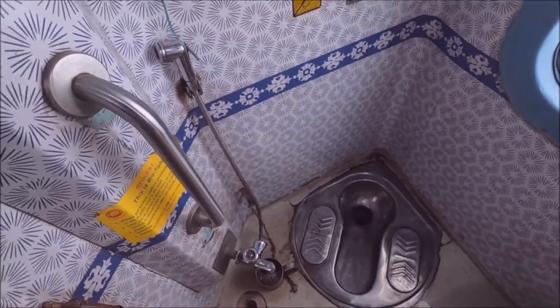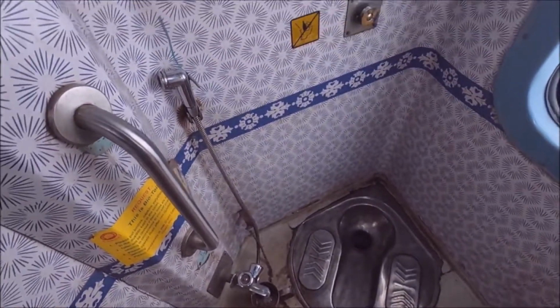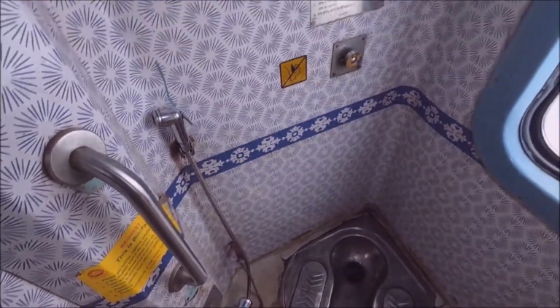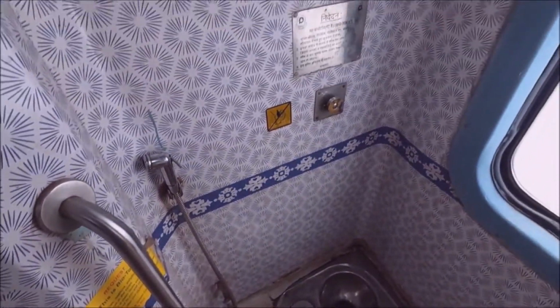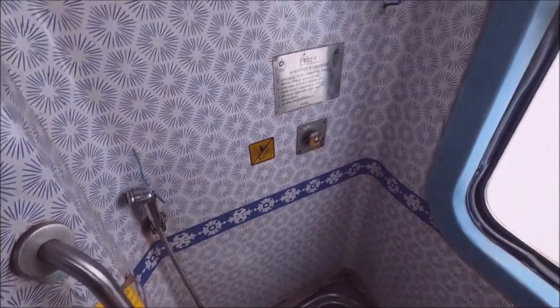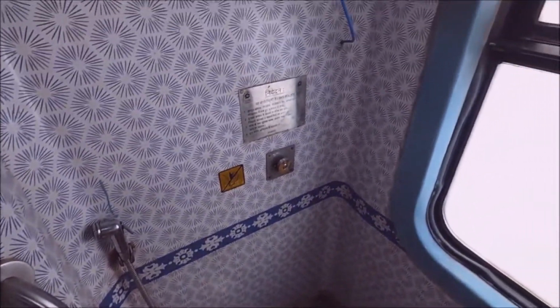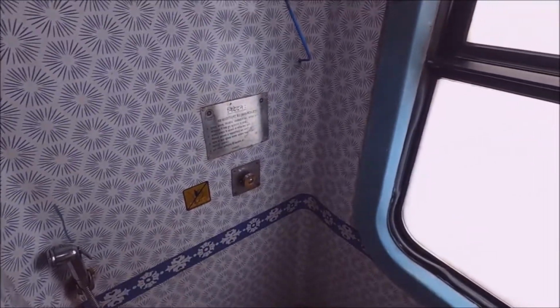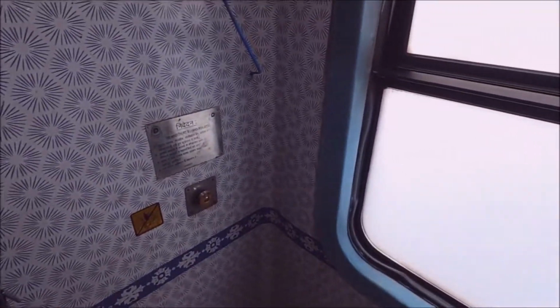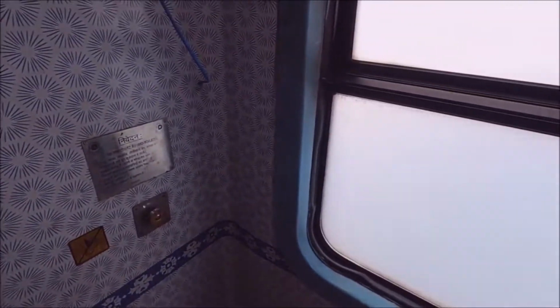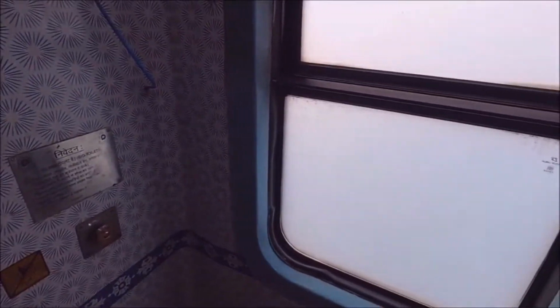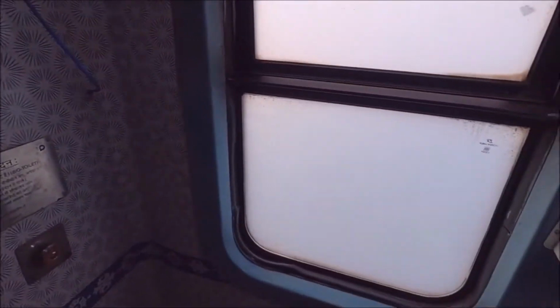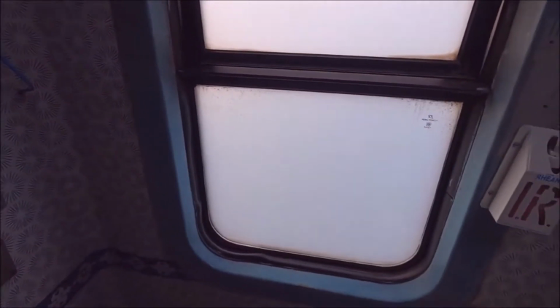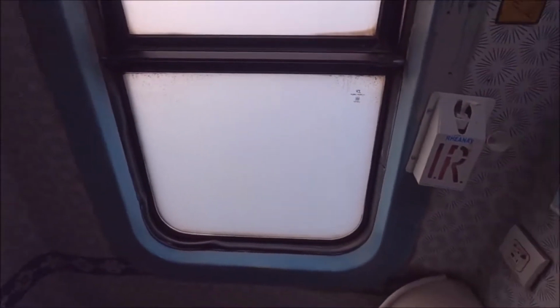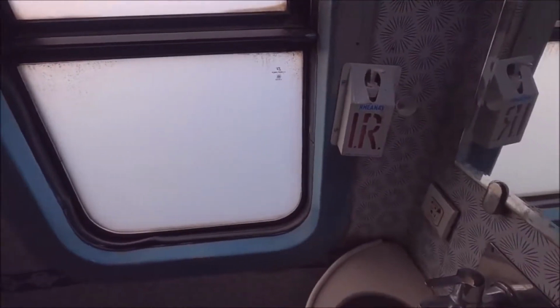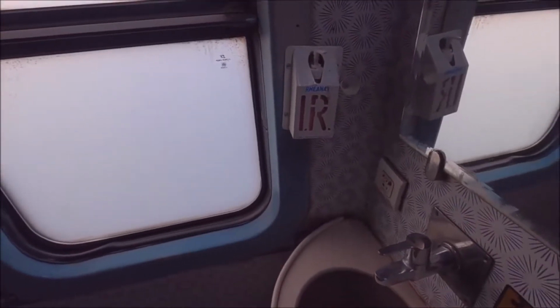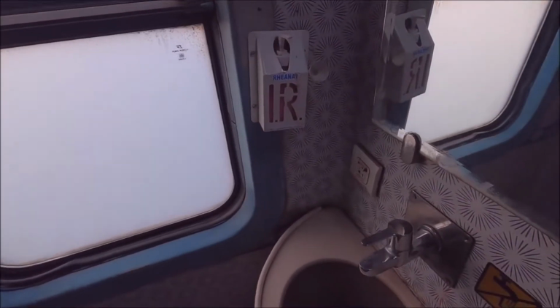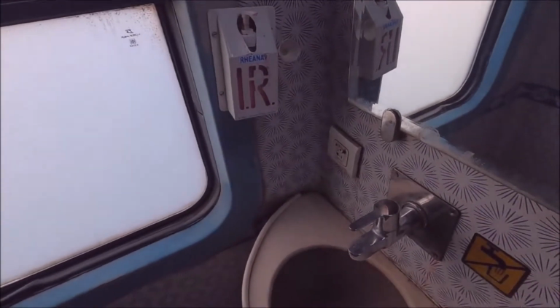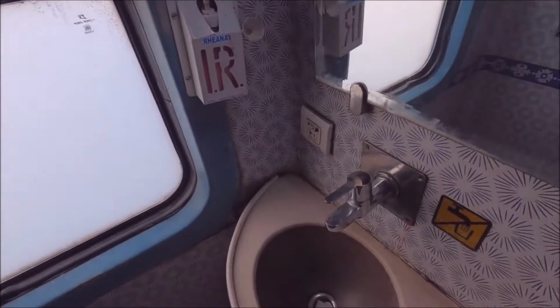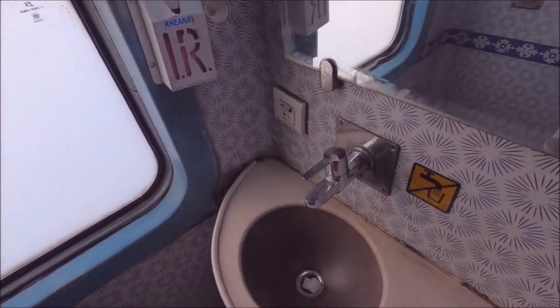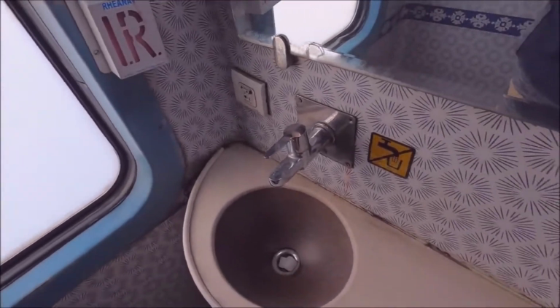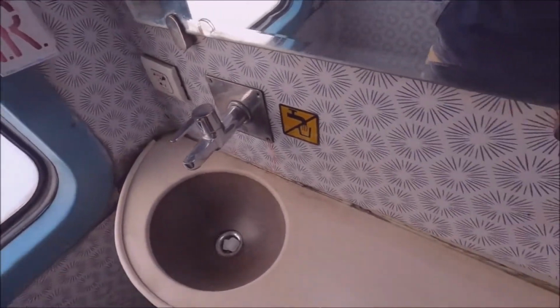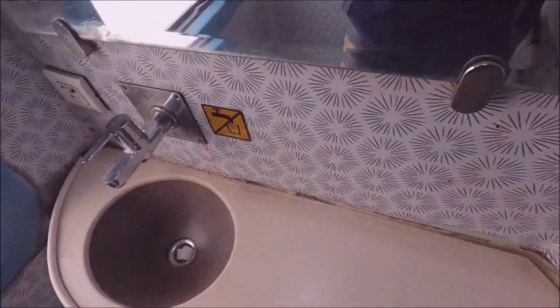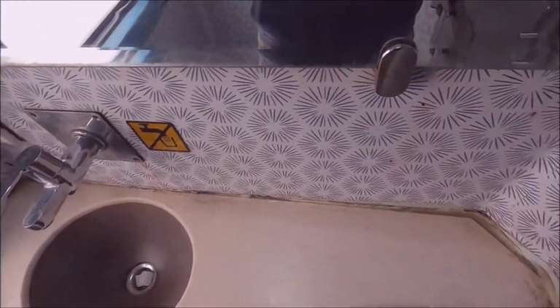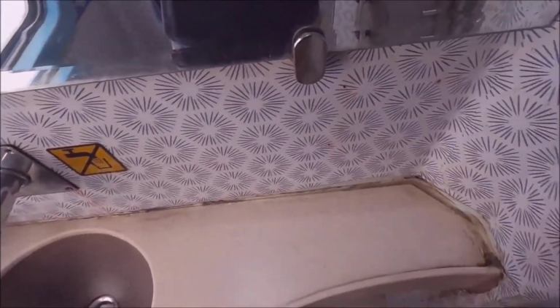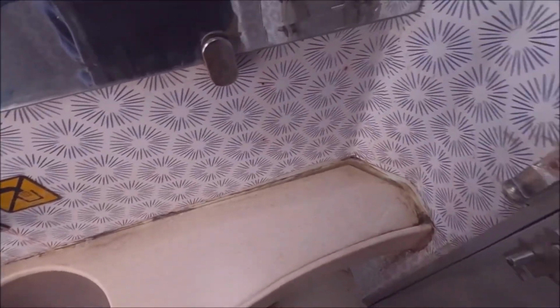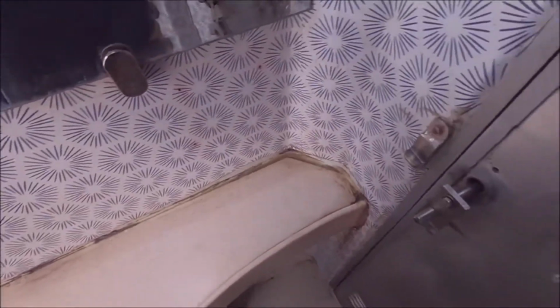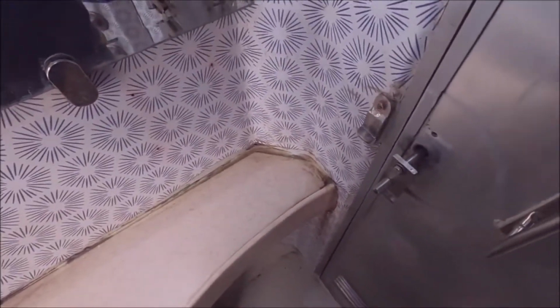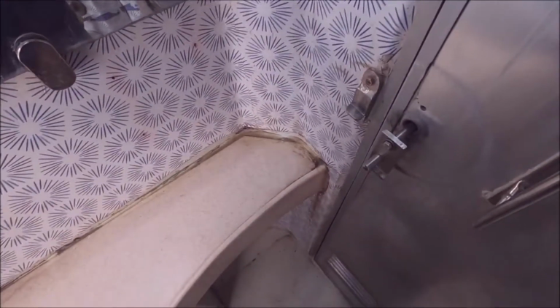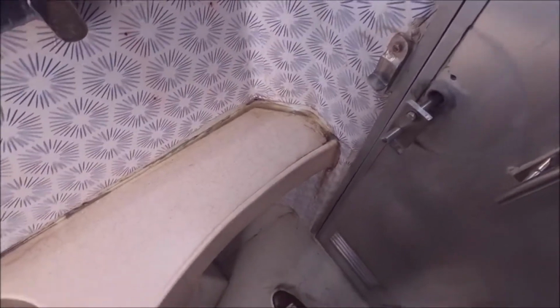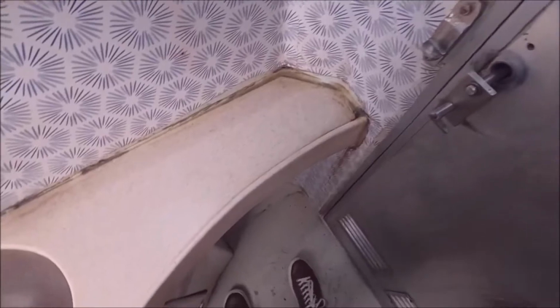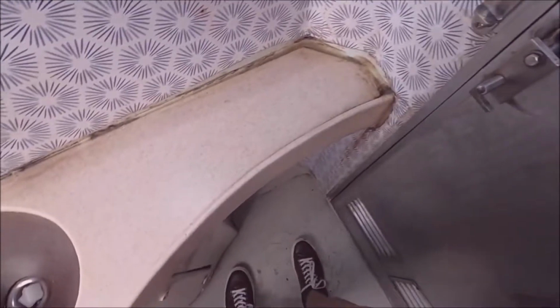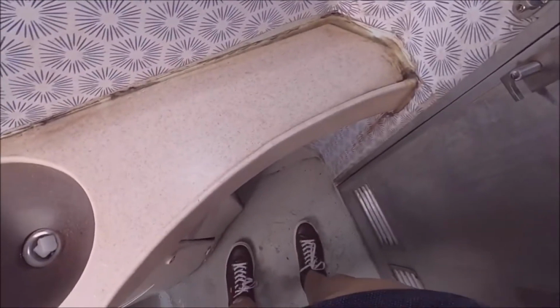The toilets were in a really bad shape. There was an unbearable stench of stale urine permeating from them, and the floors were really wet and grimy. However, the worst part was the fact that the taps were not working at all.